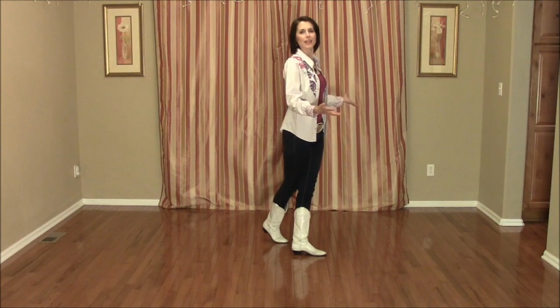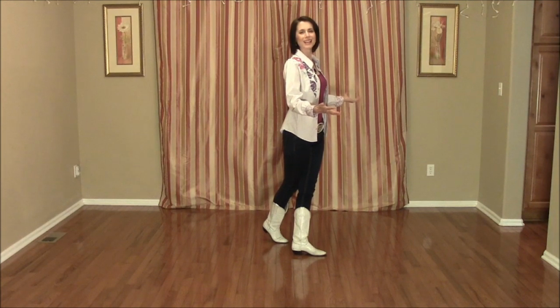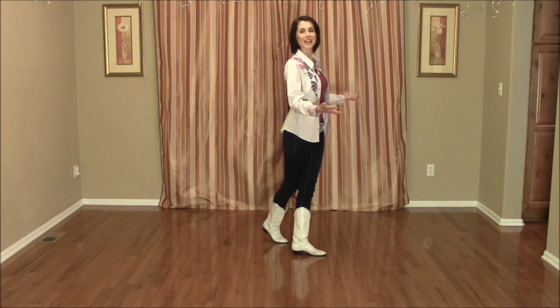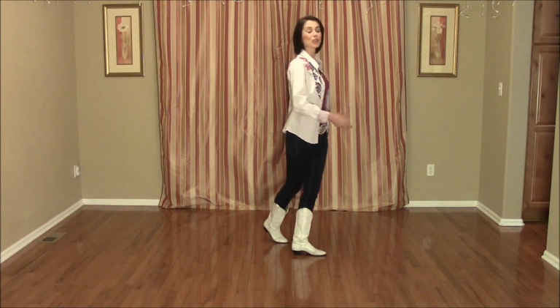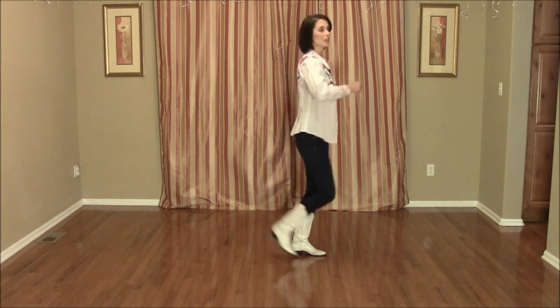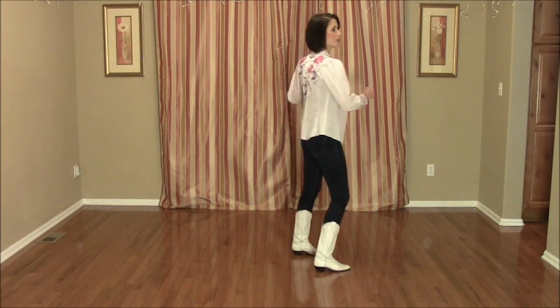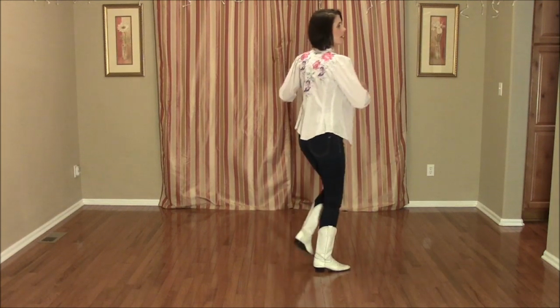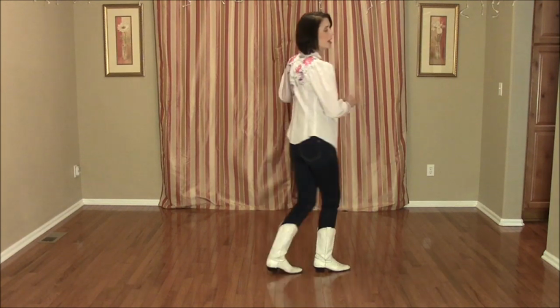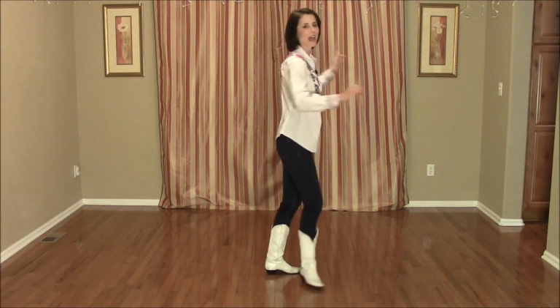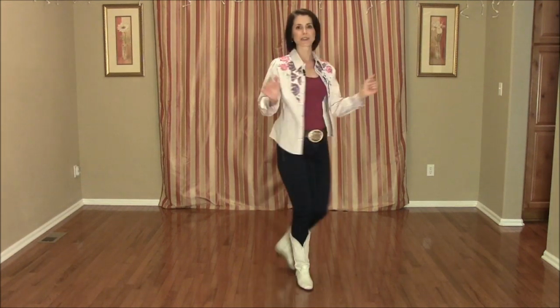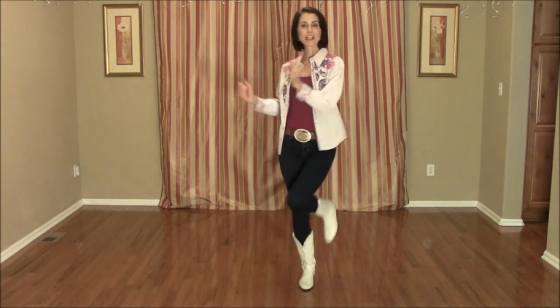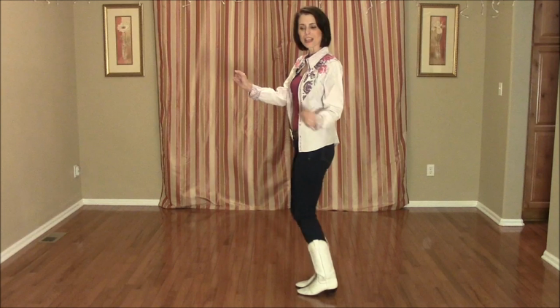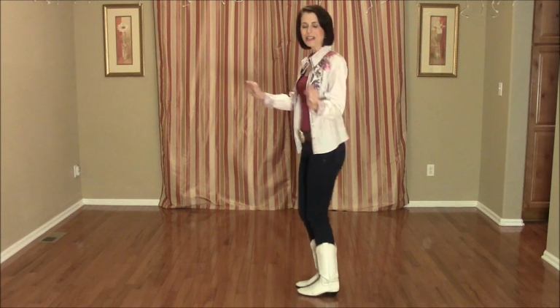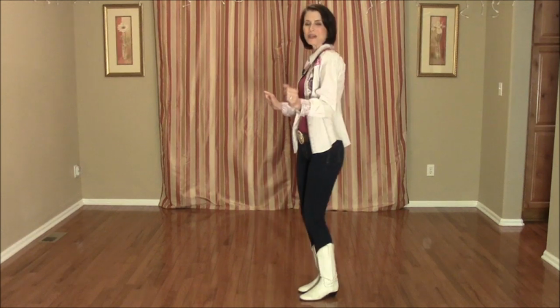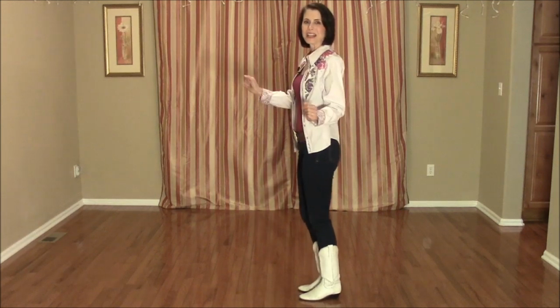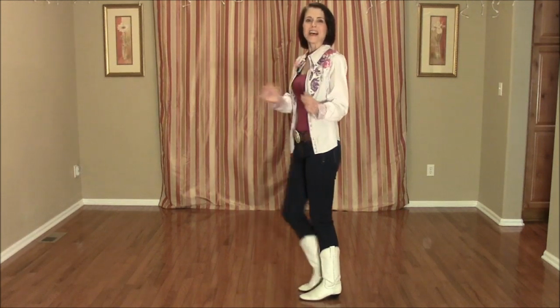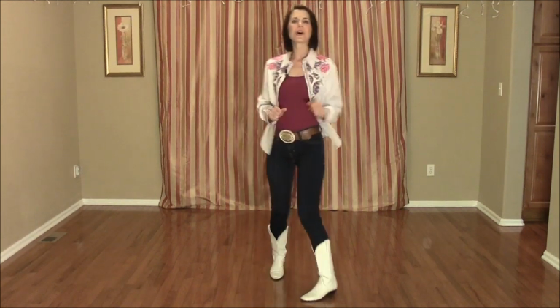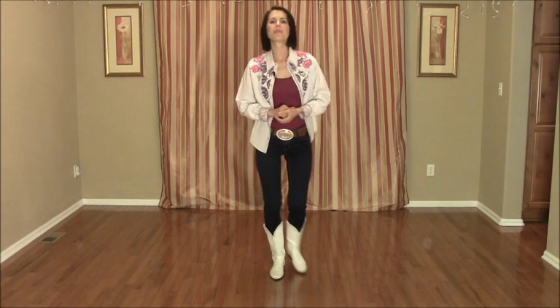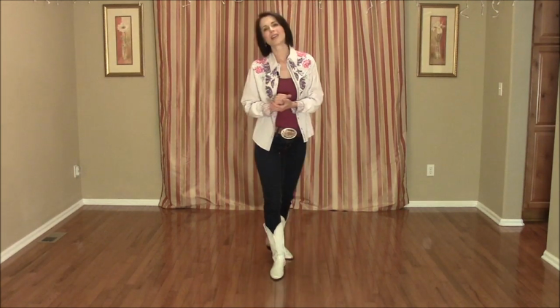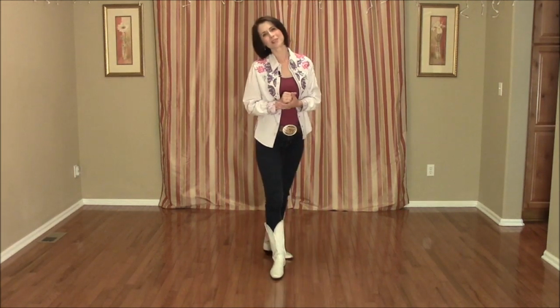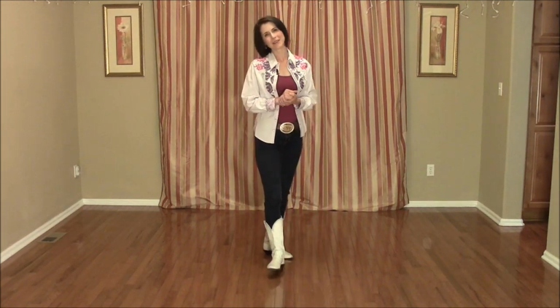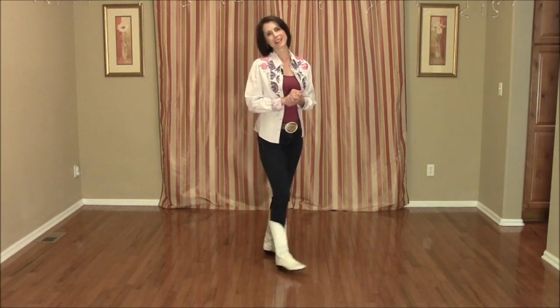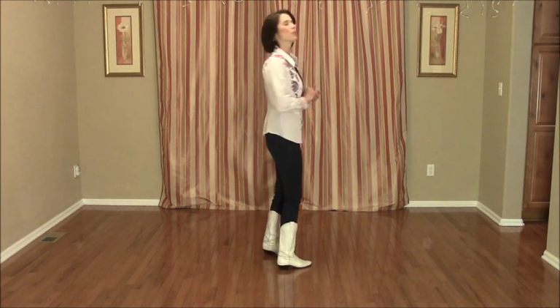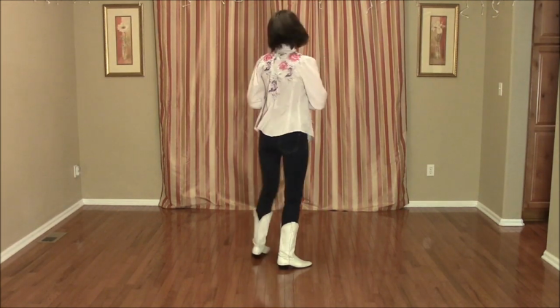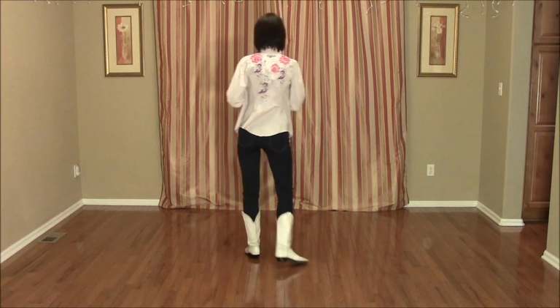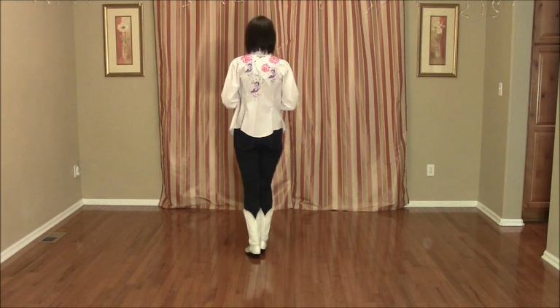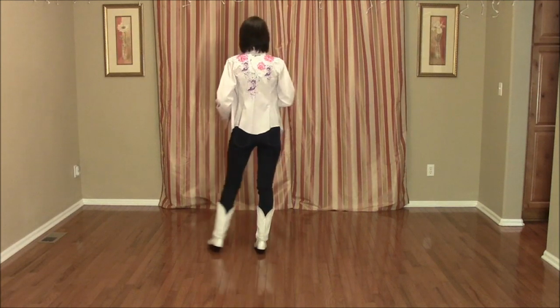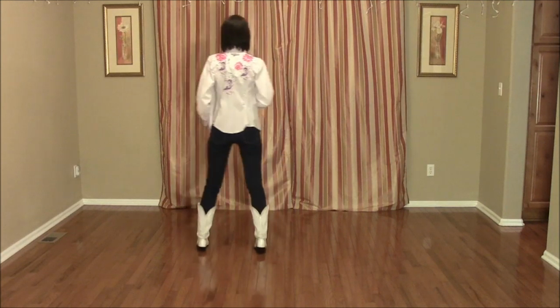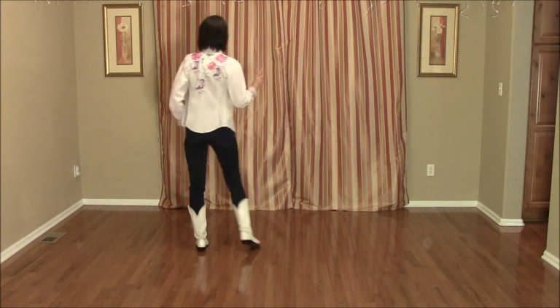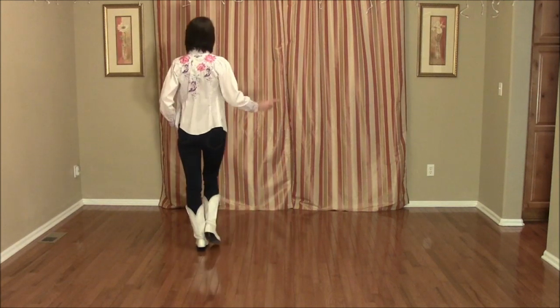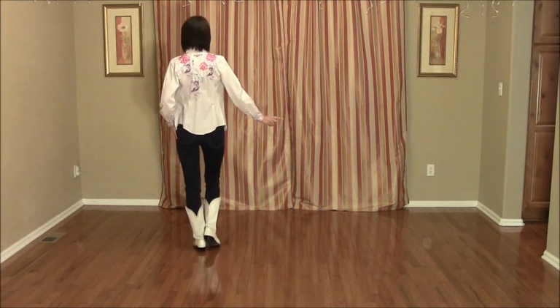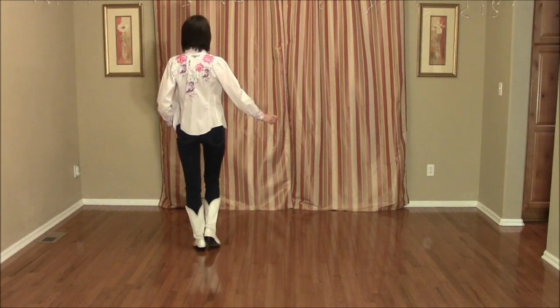That's the end of the dance and you're ready to start again with the vine right with a half turn hitch, then the heel, toes, heels. I'll do the whole thing from the beginning with the counts. Here we go — Hole in the Wall. Weights on the left, starting with the vine to the right. Ready?